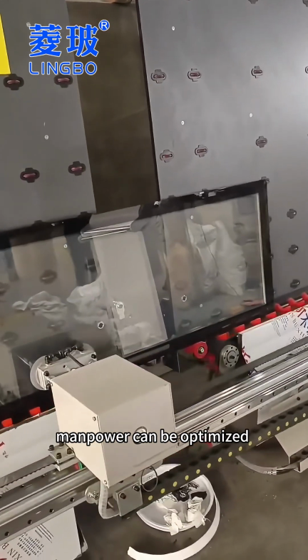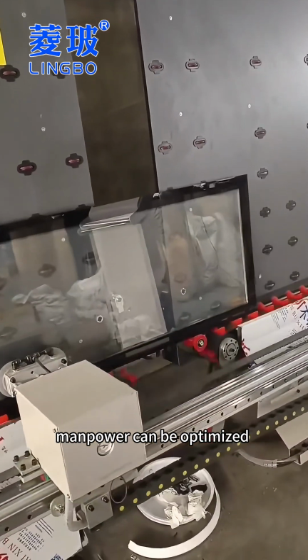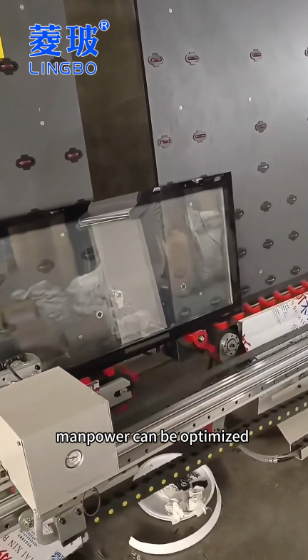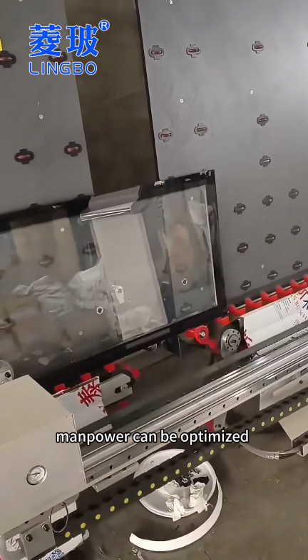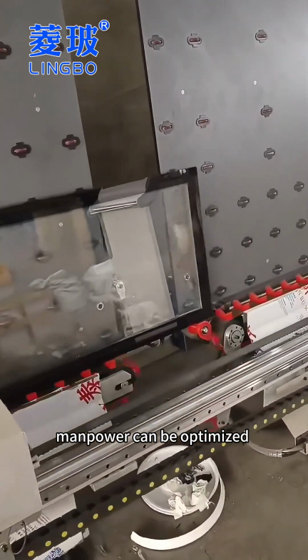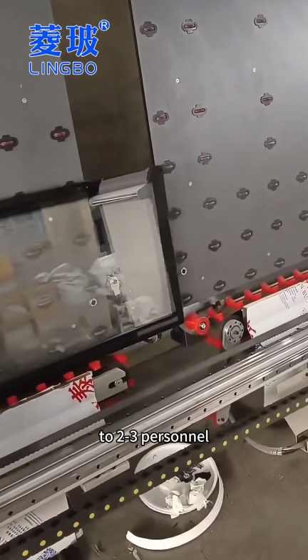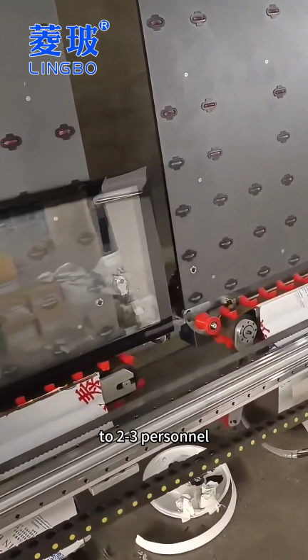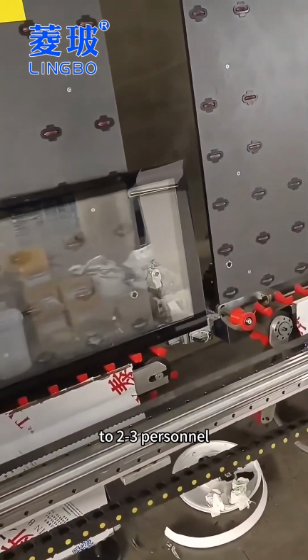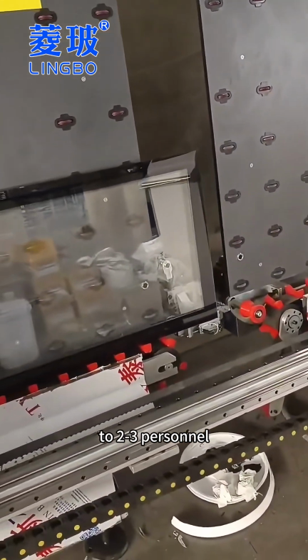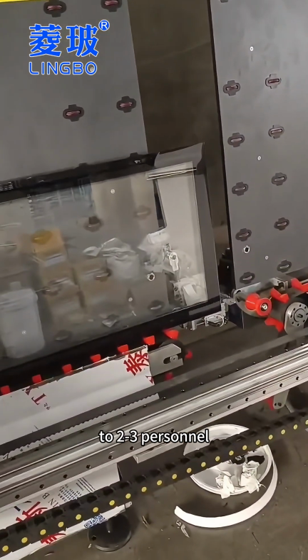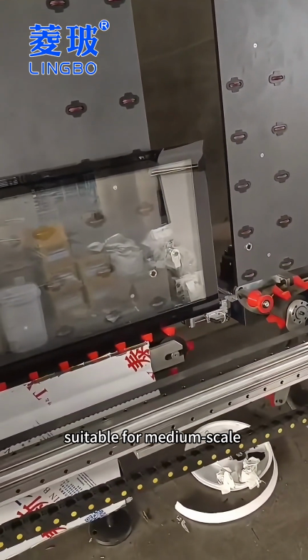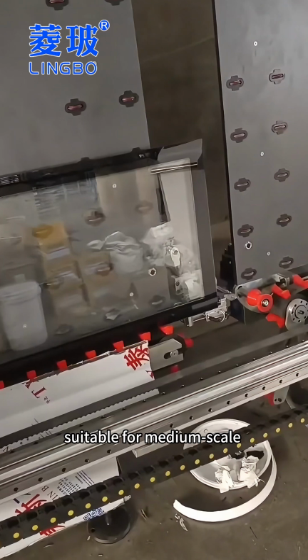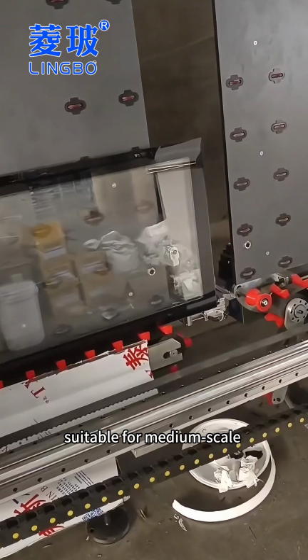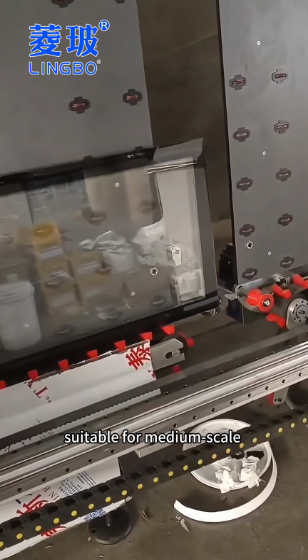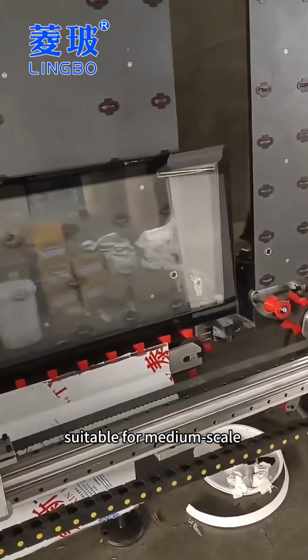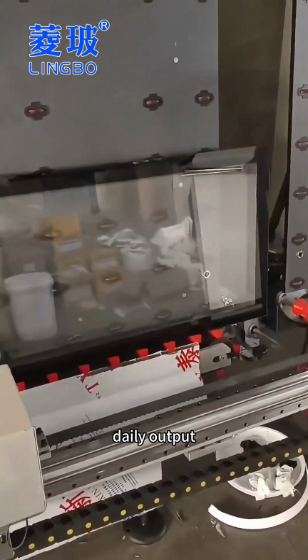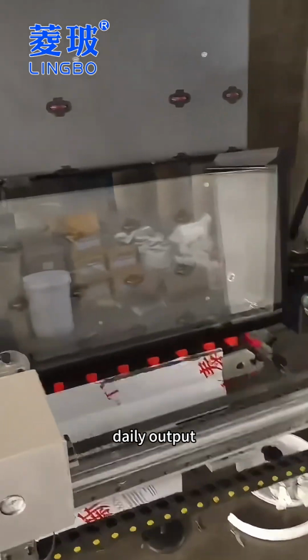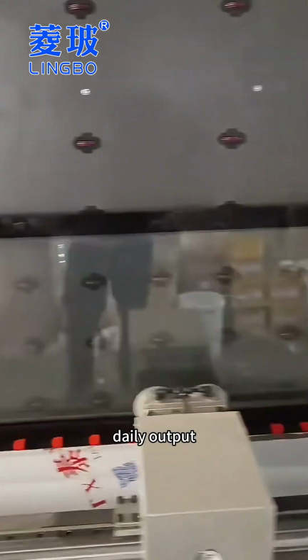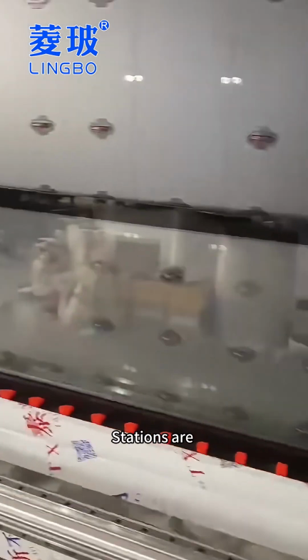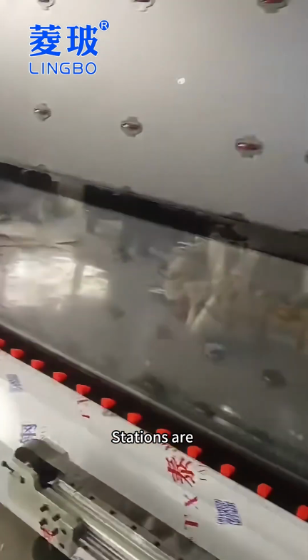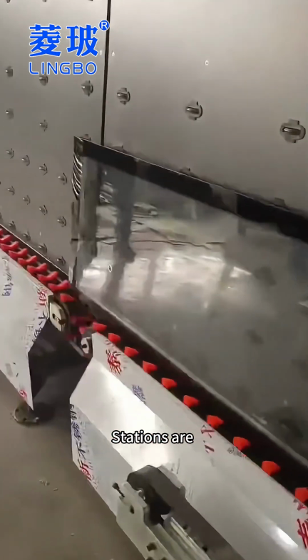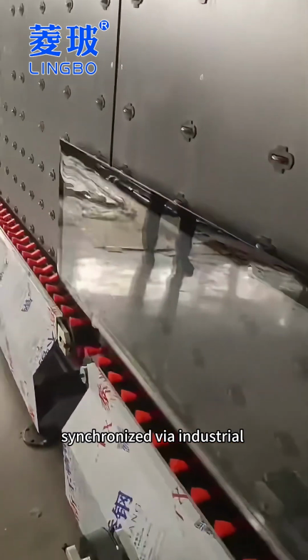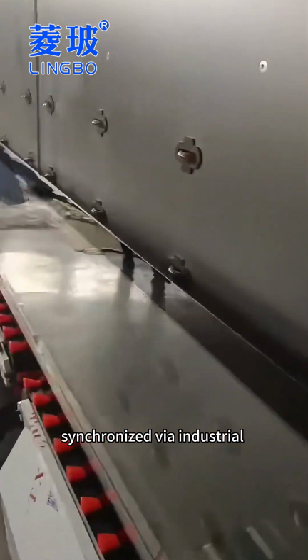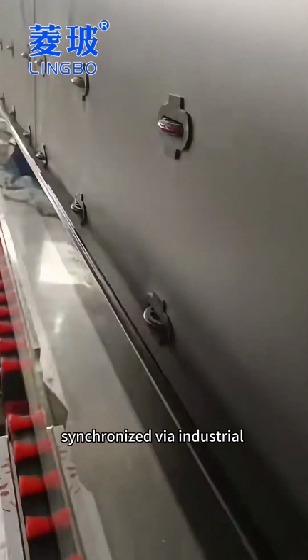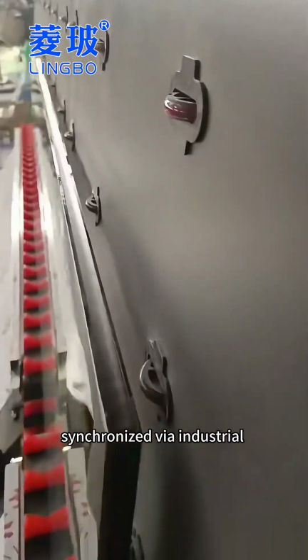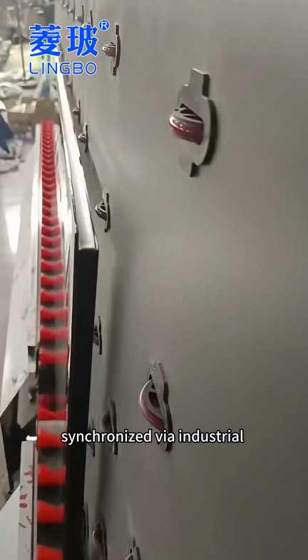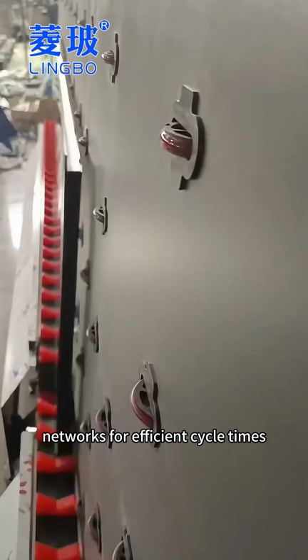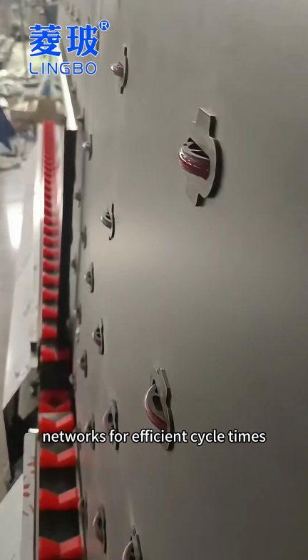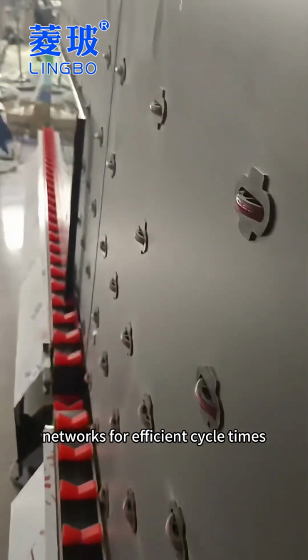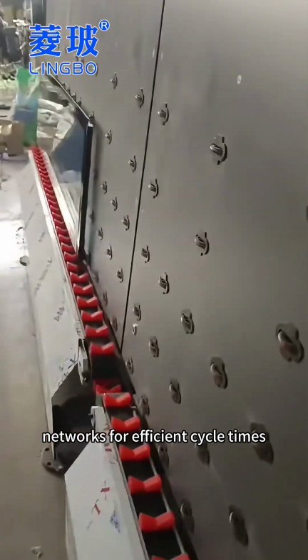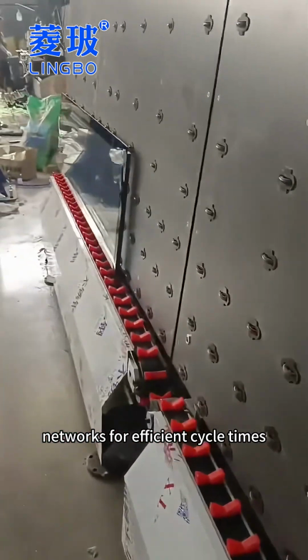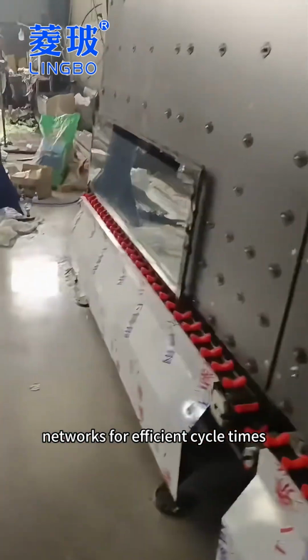With AI and AGV integration, manpower can be optimized to 2-3 personnel, suitable for medium-scale daily output. Stations are synchronized via industrial networks for efficient cycle times.